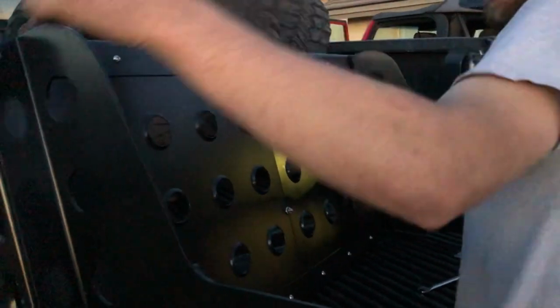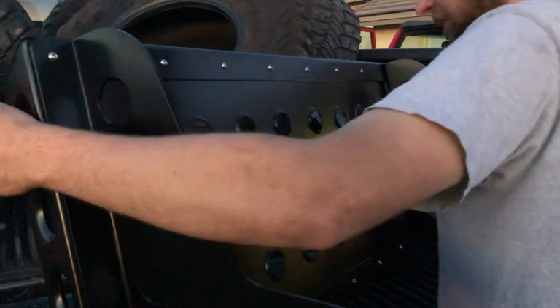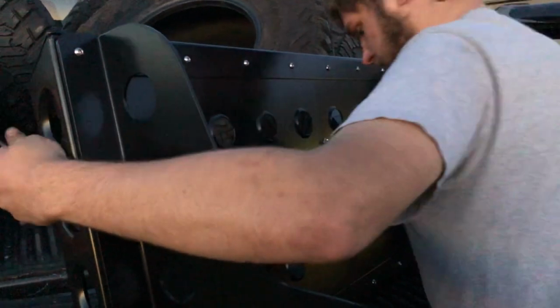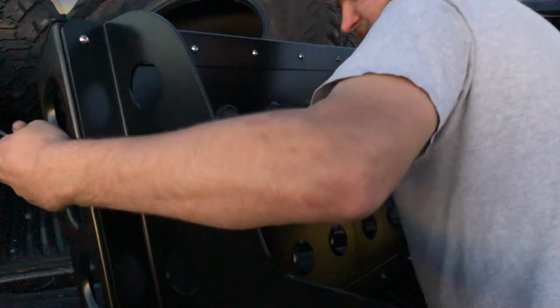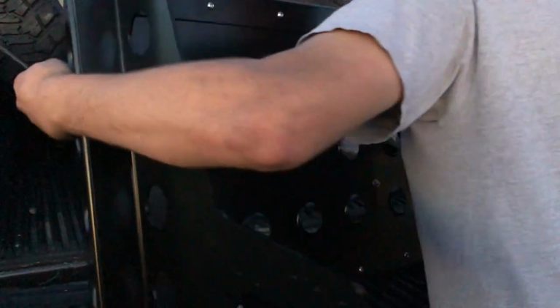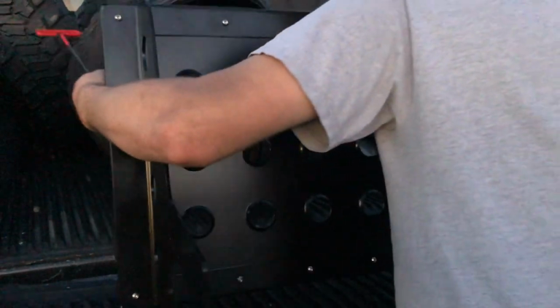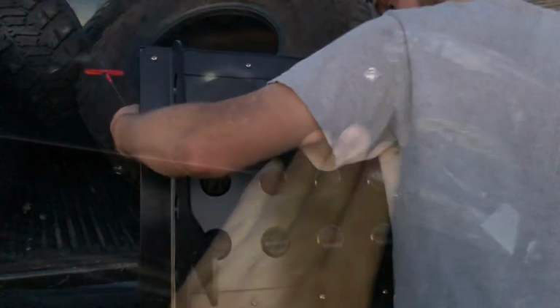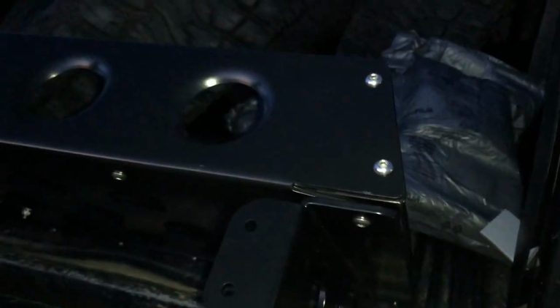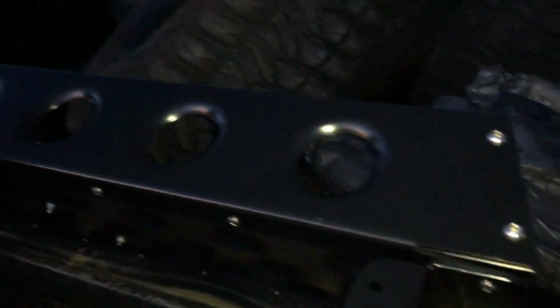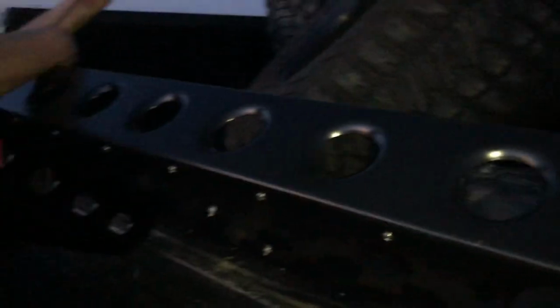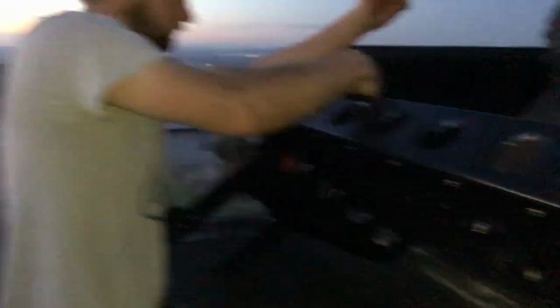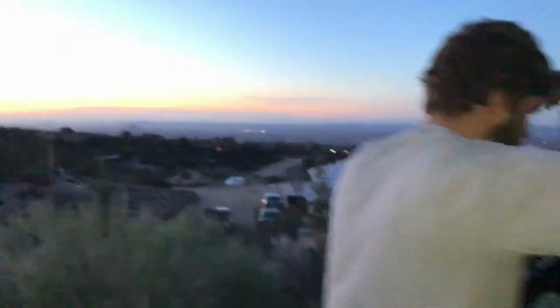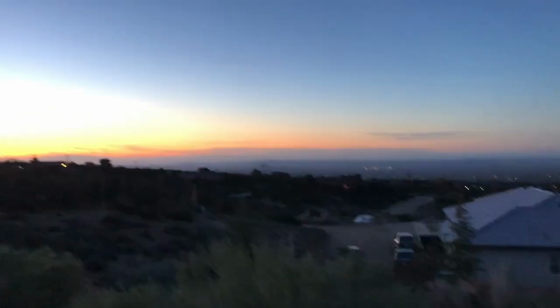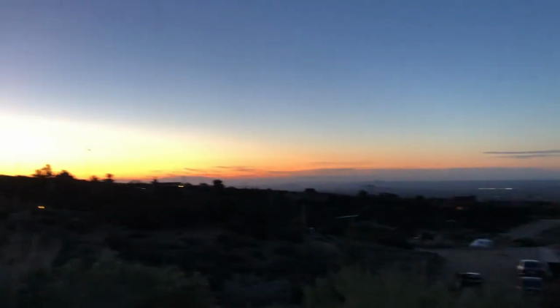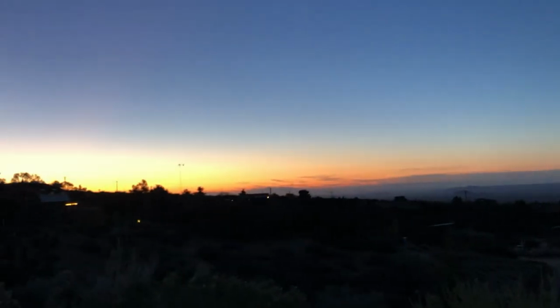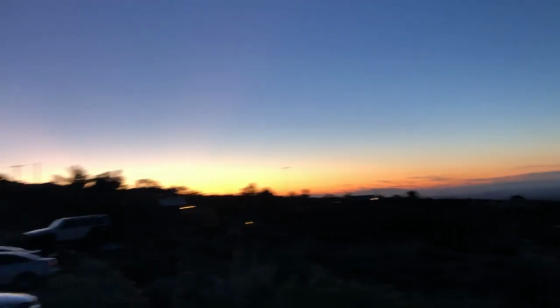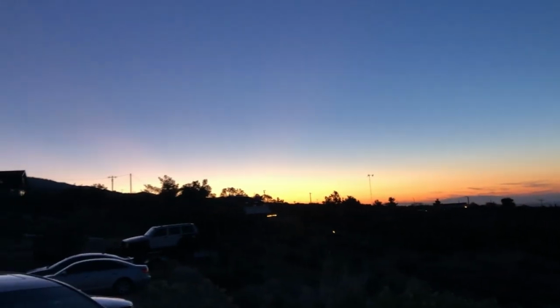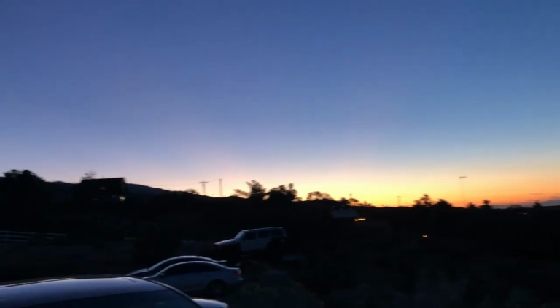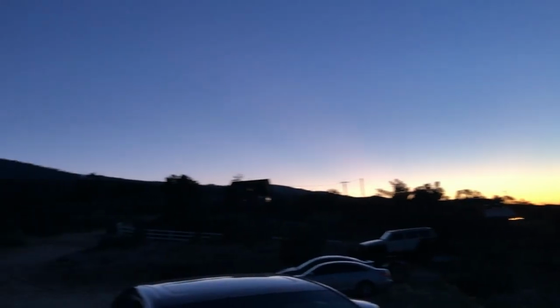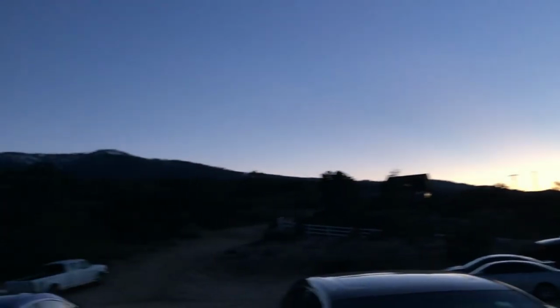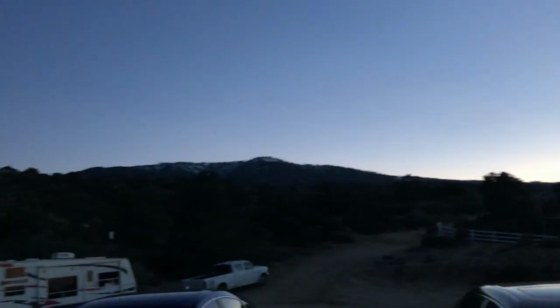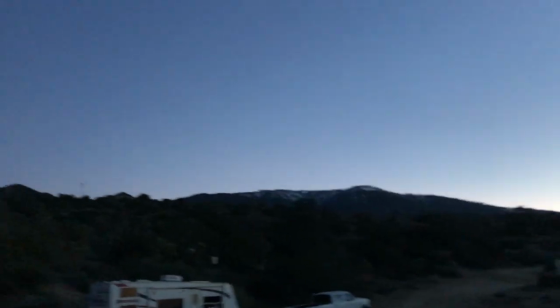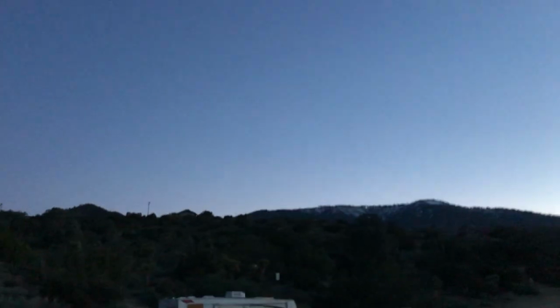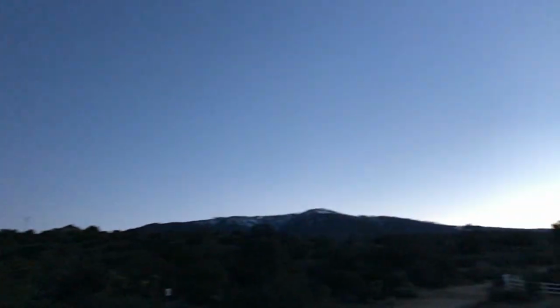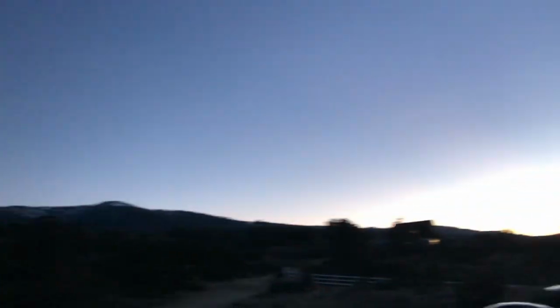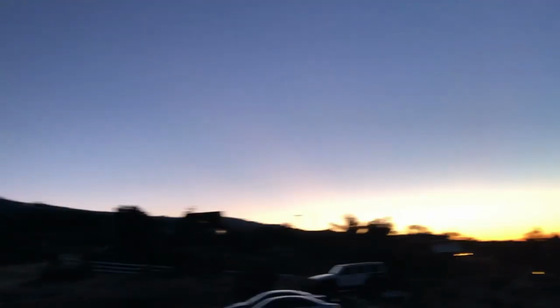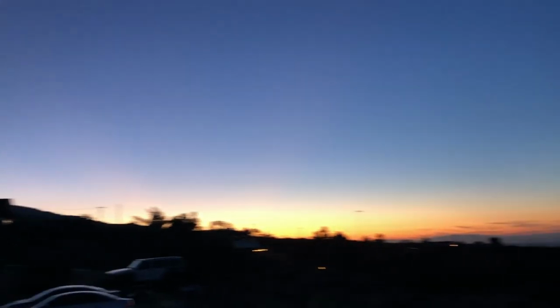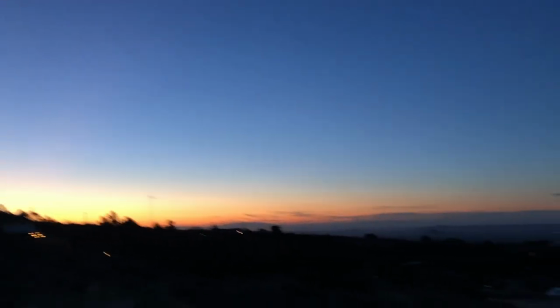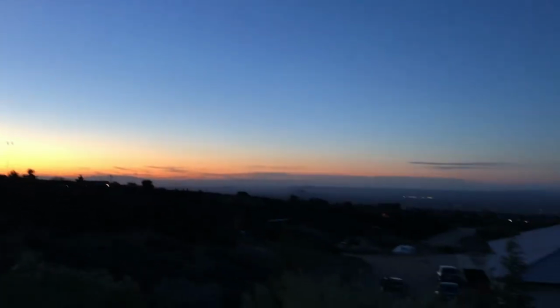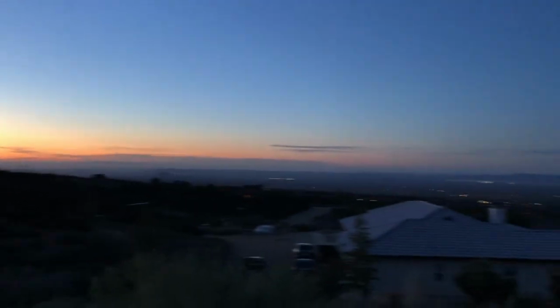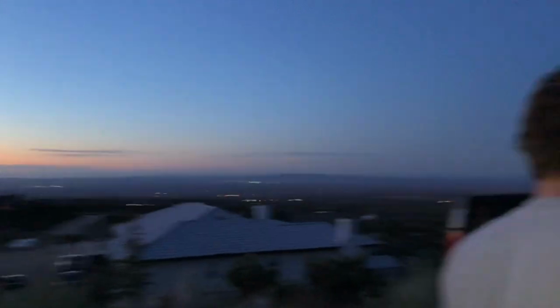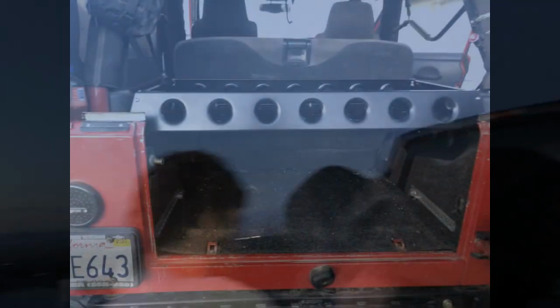Let's finish tightening that up, go ahead and set it in there and see what it looks like. It's getting late — you can see the sunset coming down over there. We're gonna finish this video in the morning.